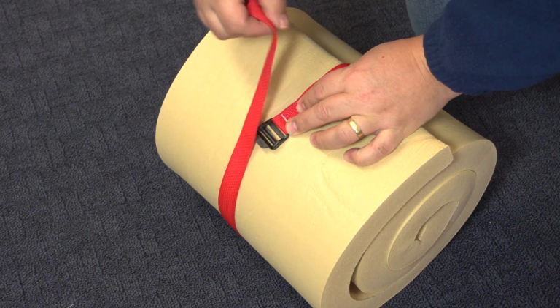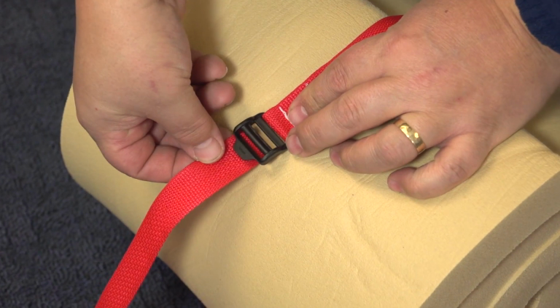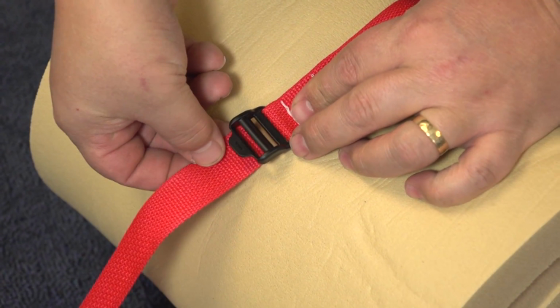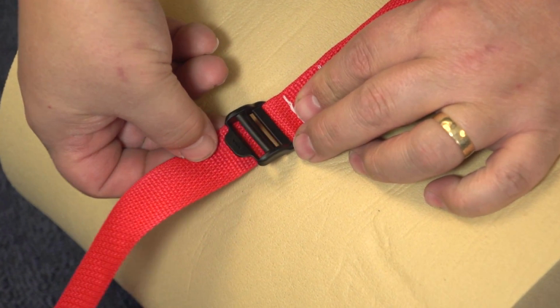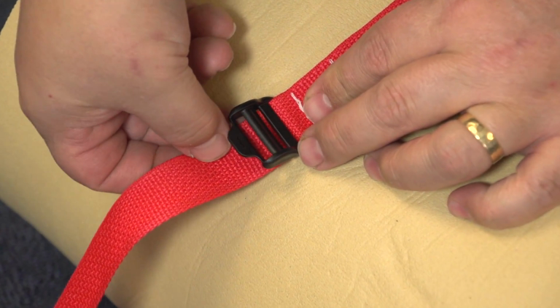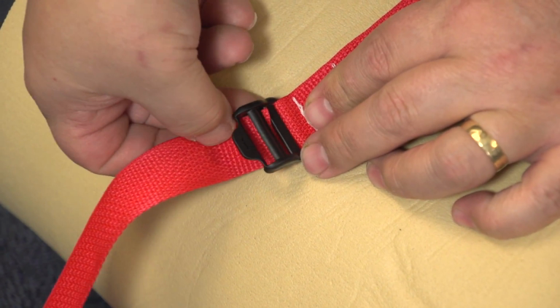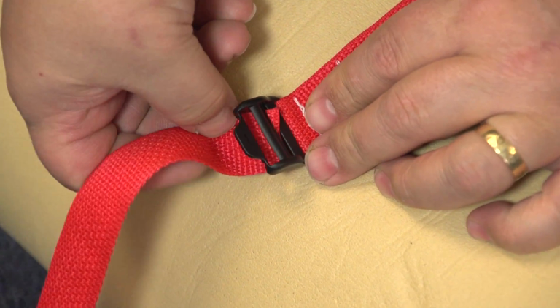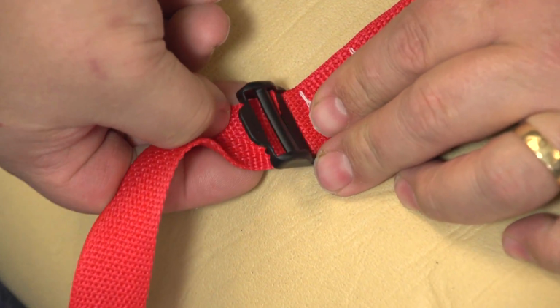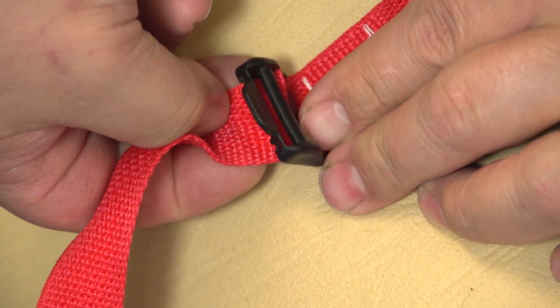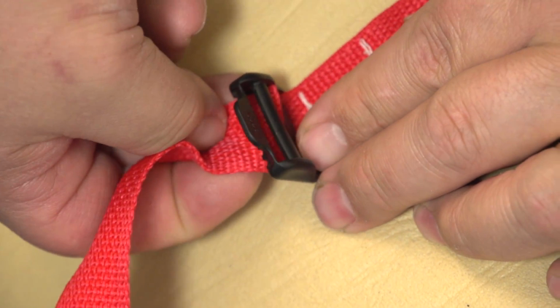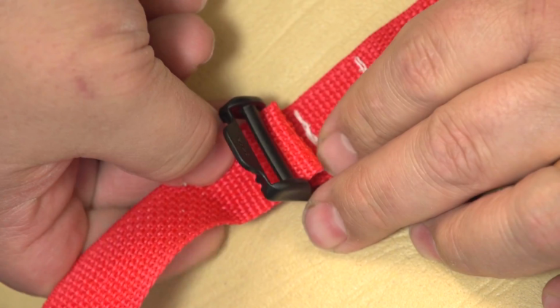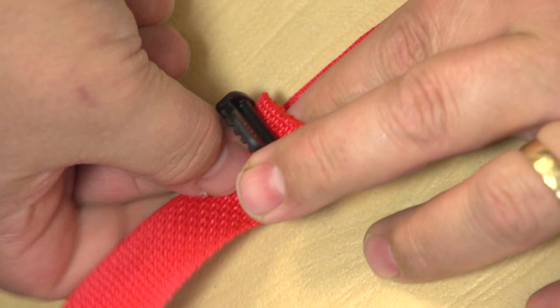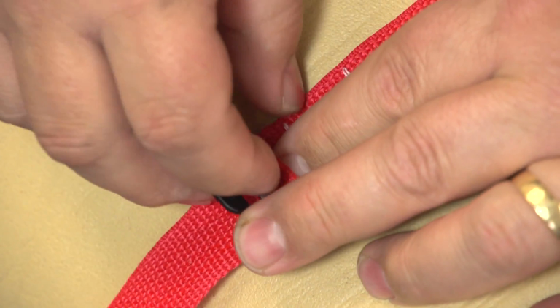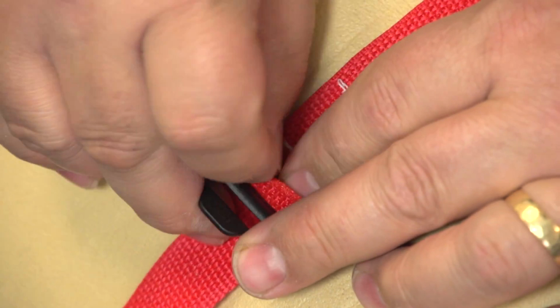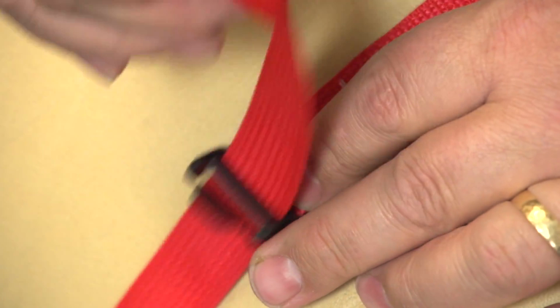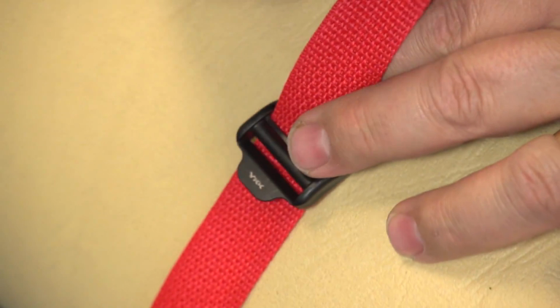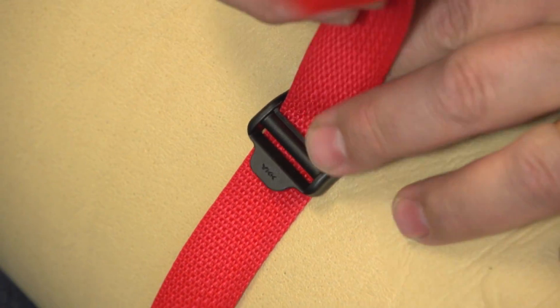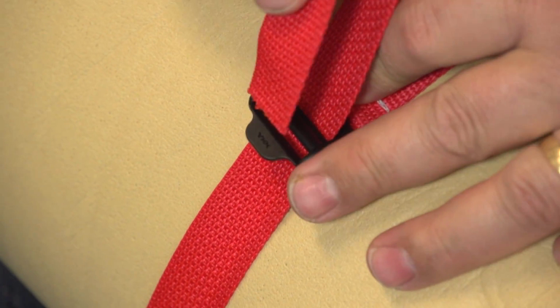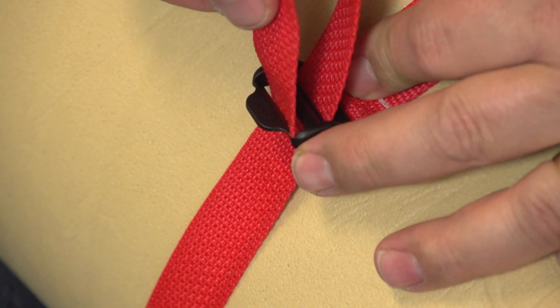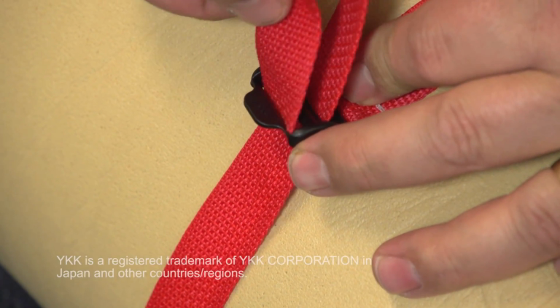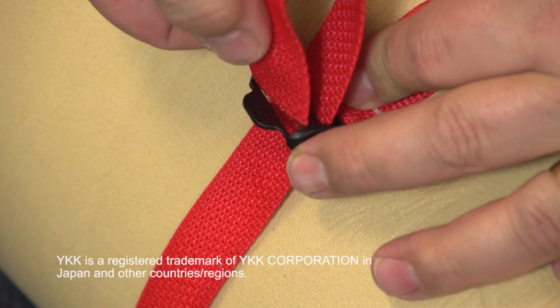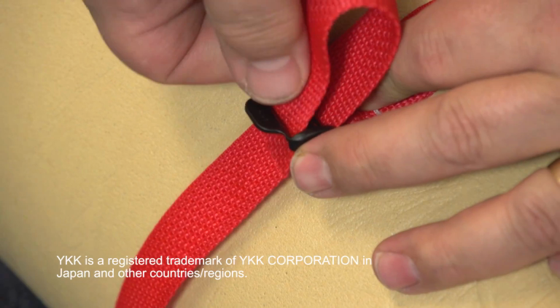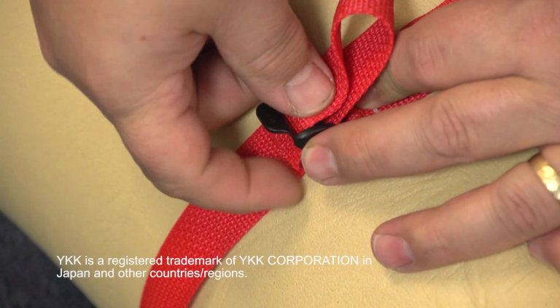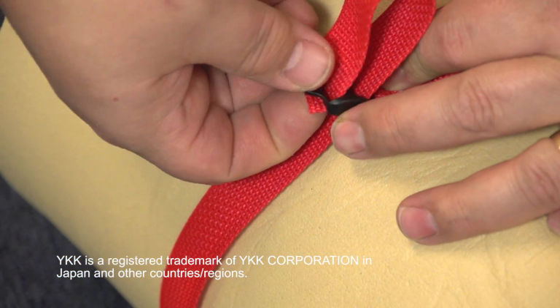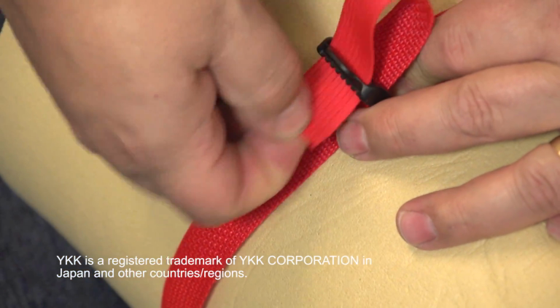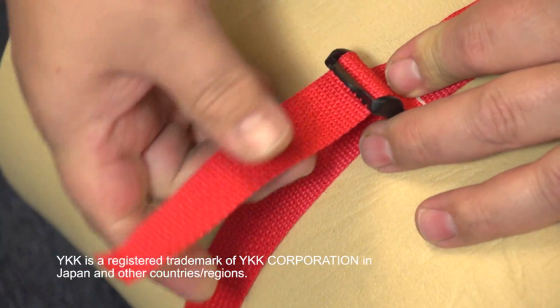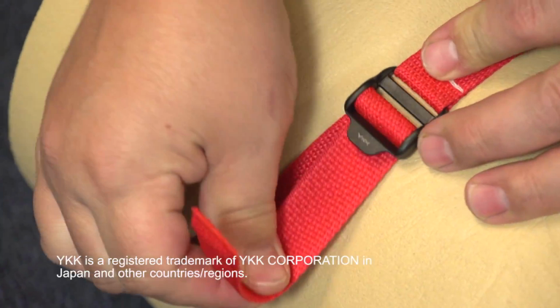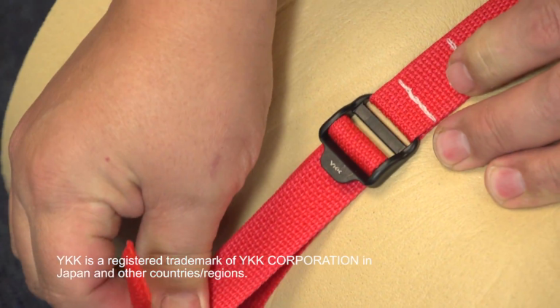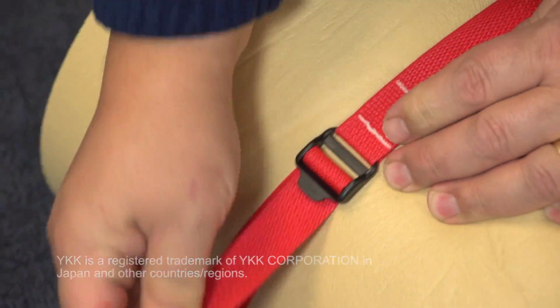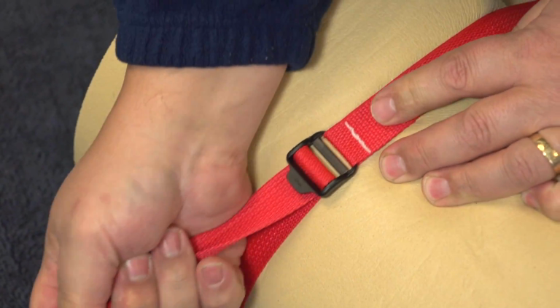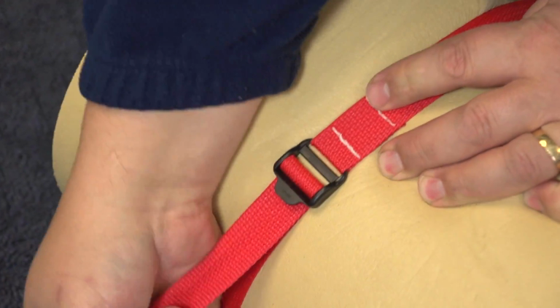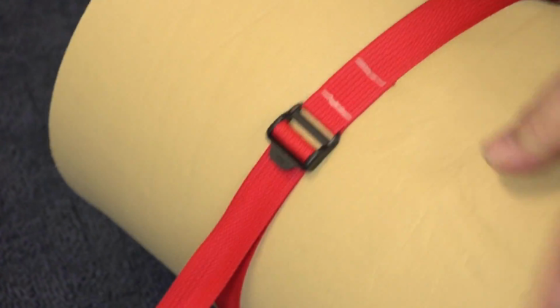Be sure the buckle is facing up. The YKK logo should face out. Now feed the webbing through the middle slot from the underside and back through the forward slot from the top side. Now simply pull on the webbing end and your application is securely bound.